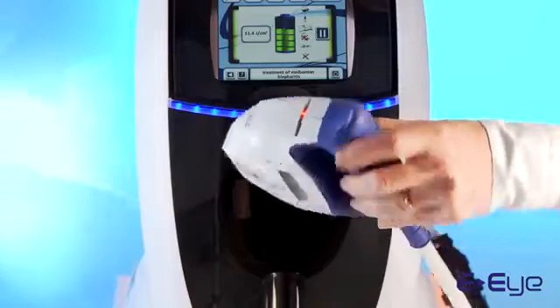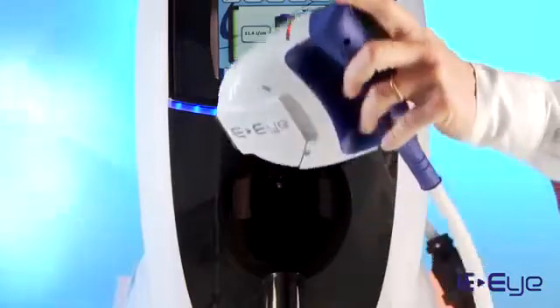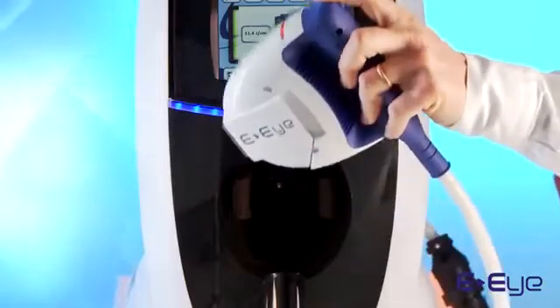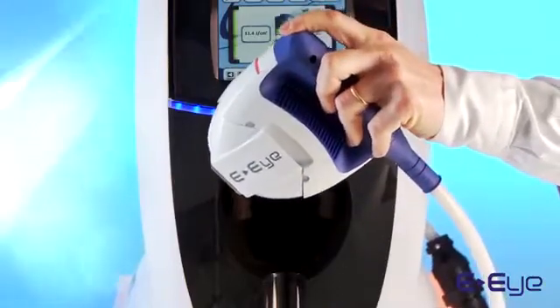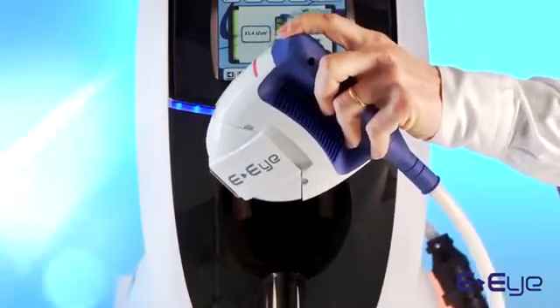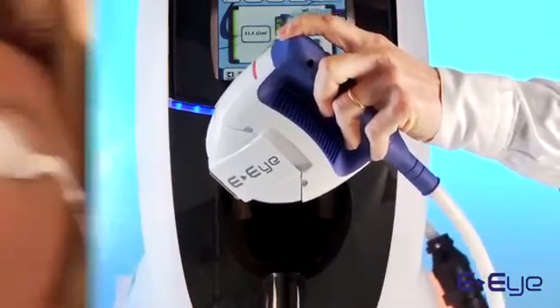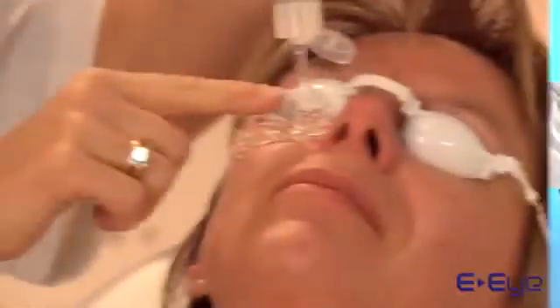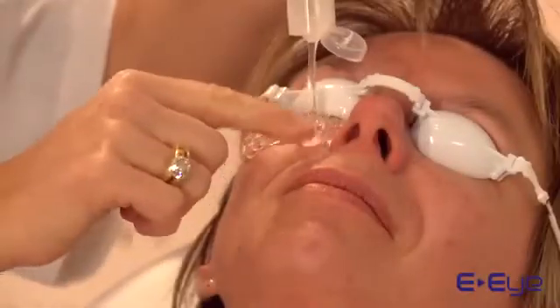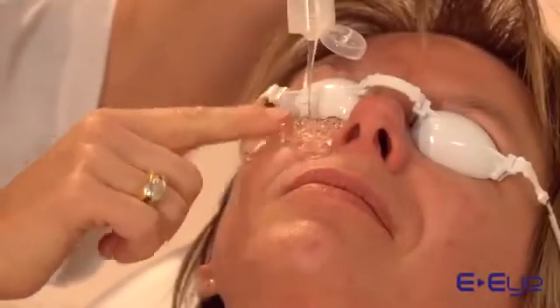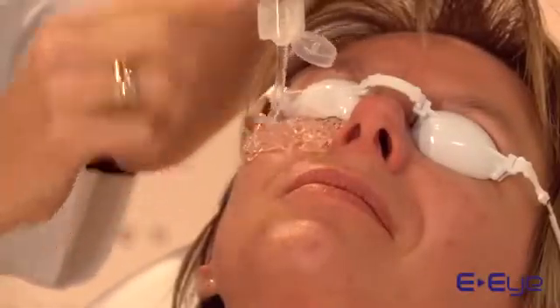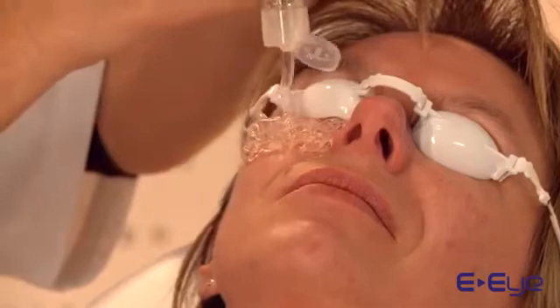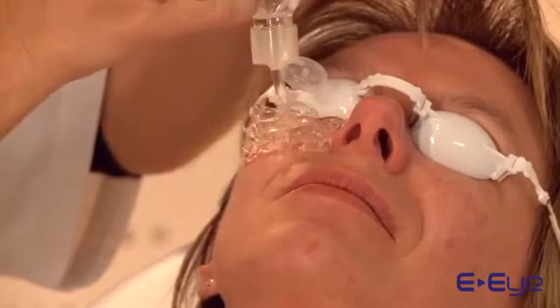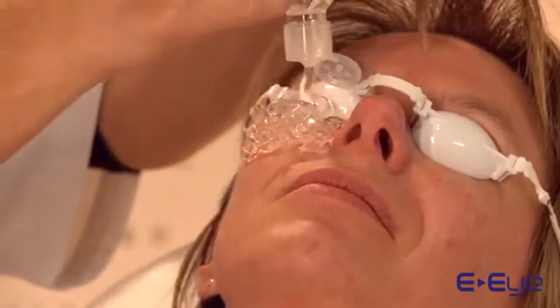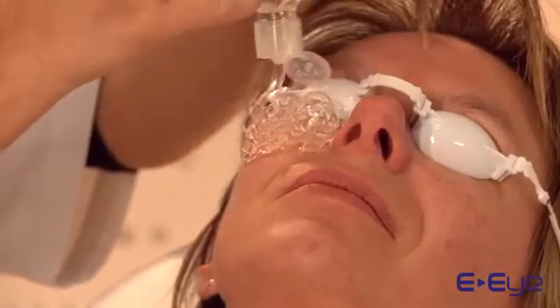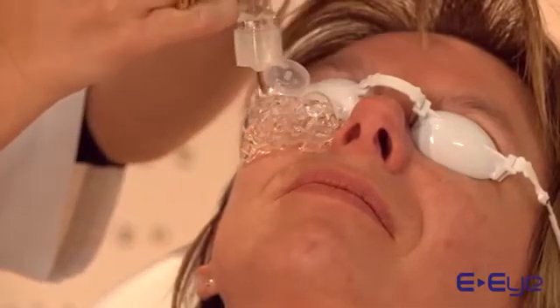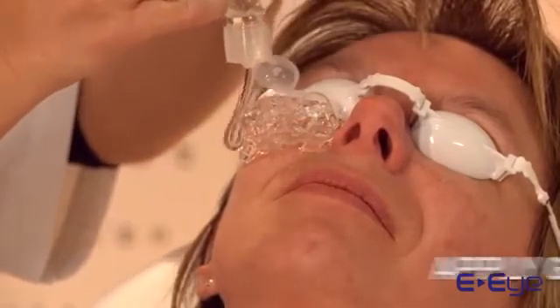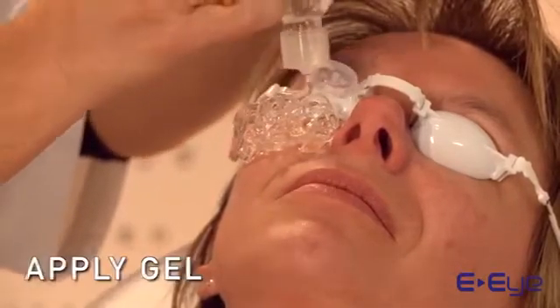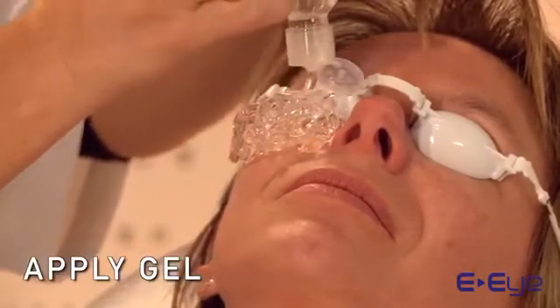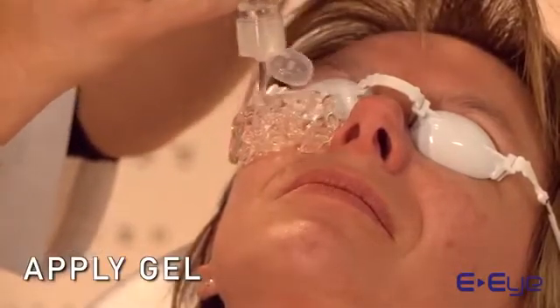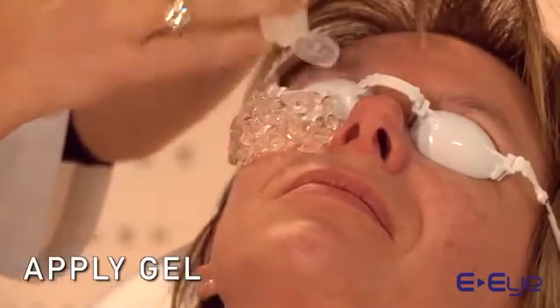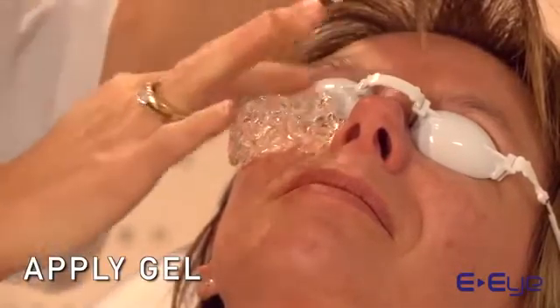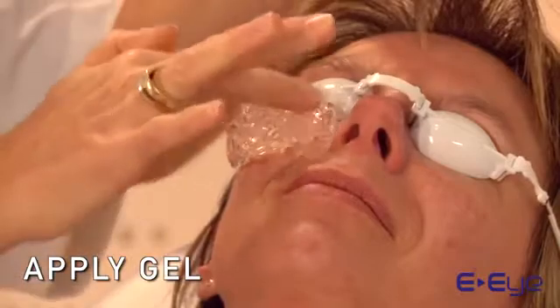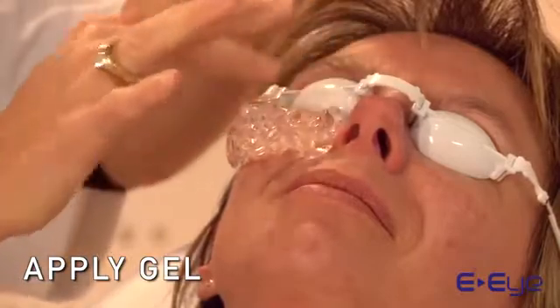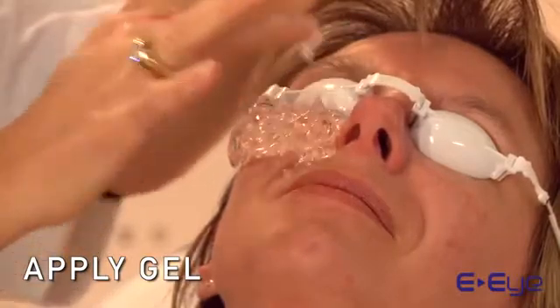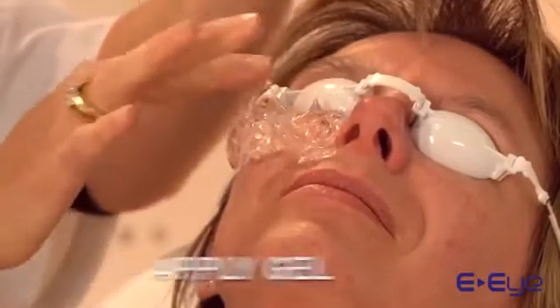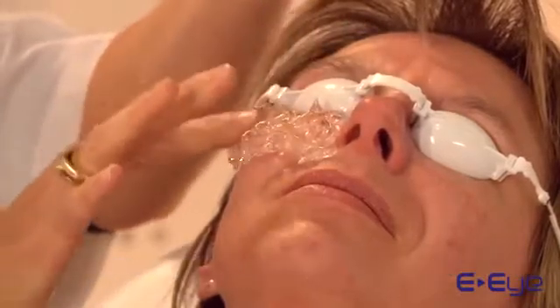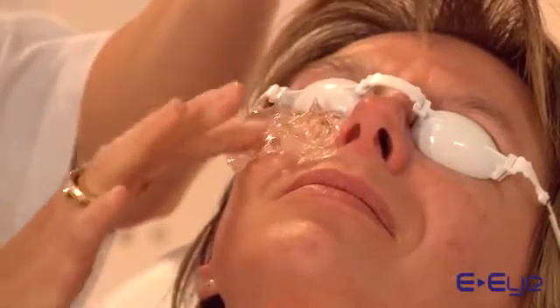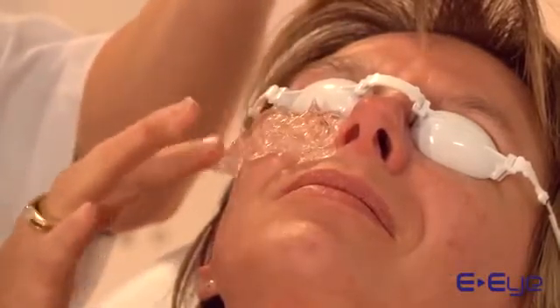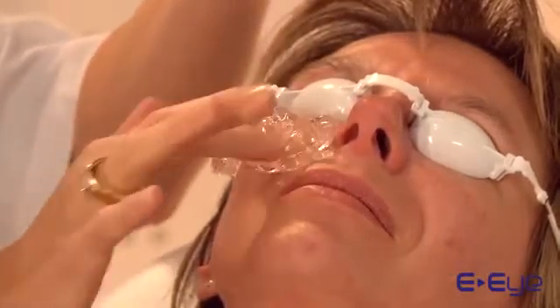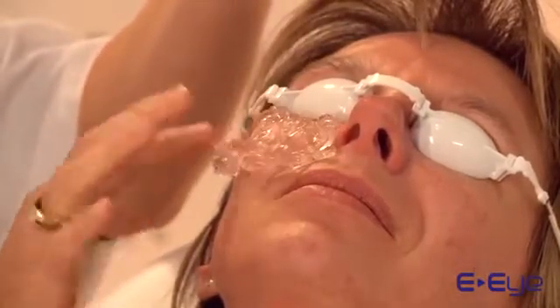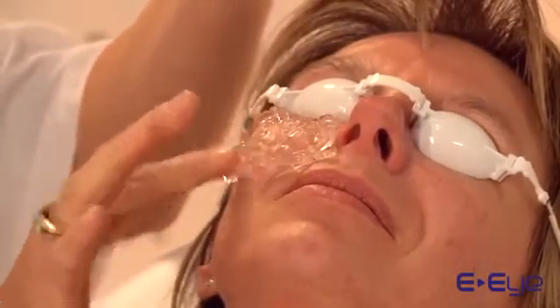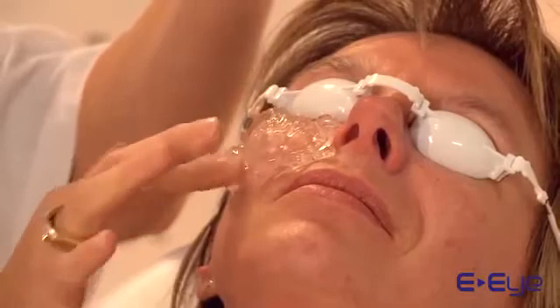Press the start button to trigger a flash. Once the eye mask is positioned on your patient's eyes, apply a thick layer of gel over the entire area to be flashed — that is from the edge of the nose up to the temple. The gel should be at least one centimeter thick.